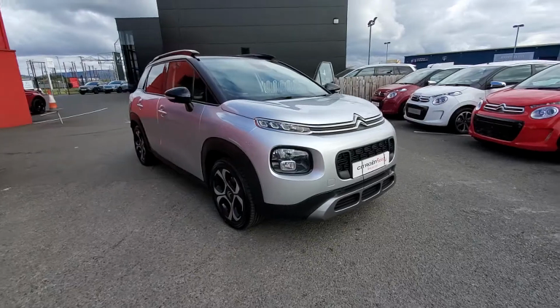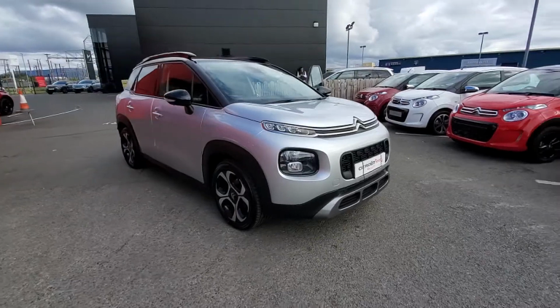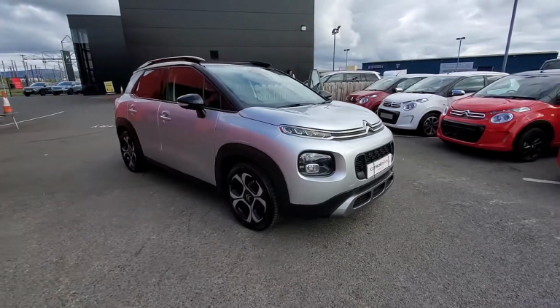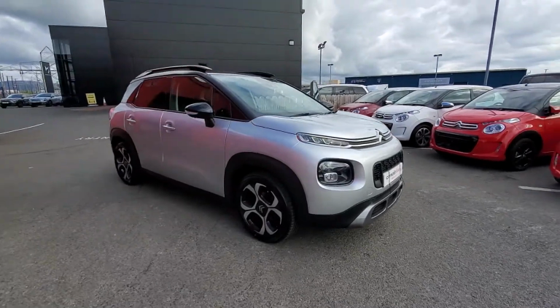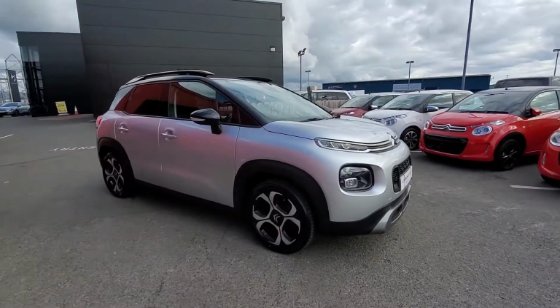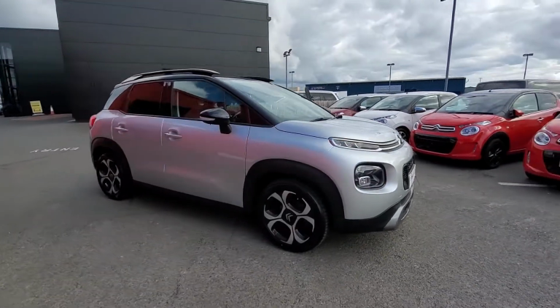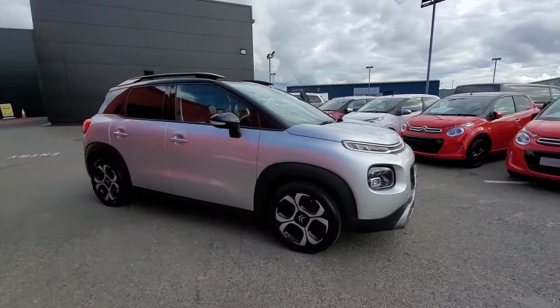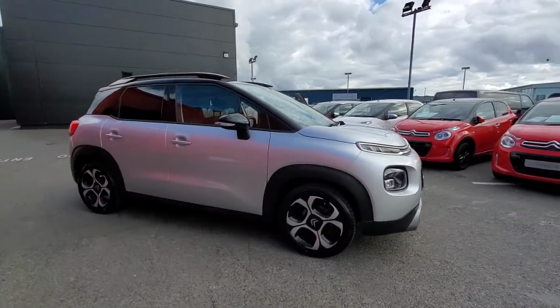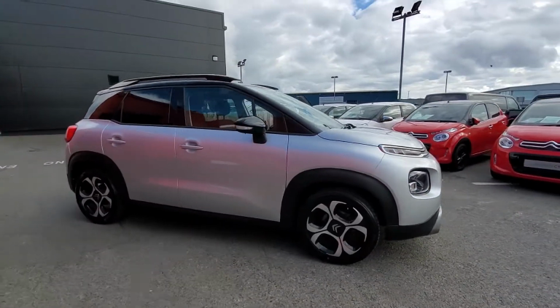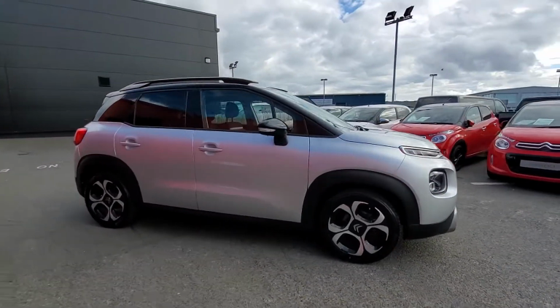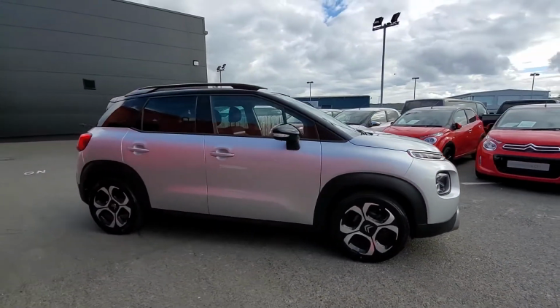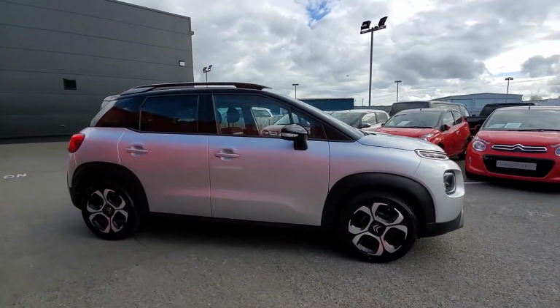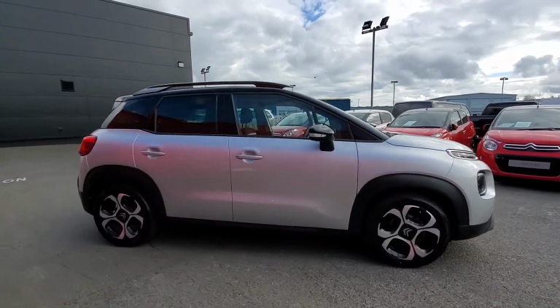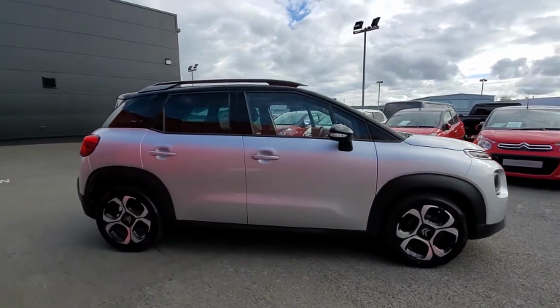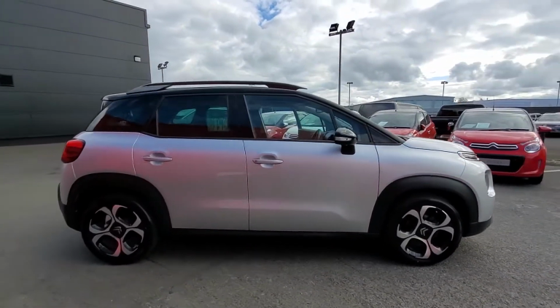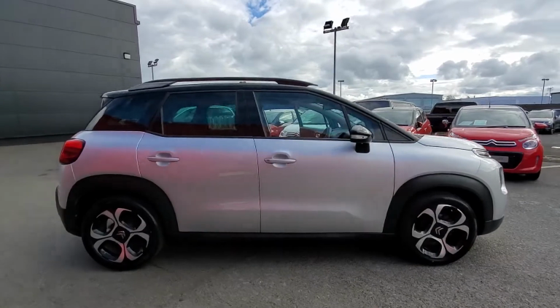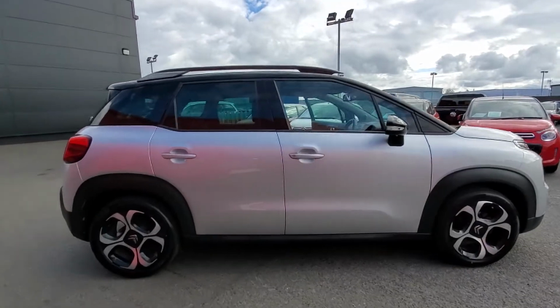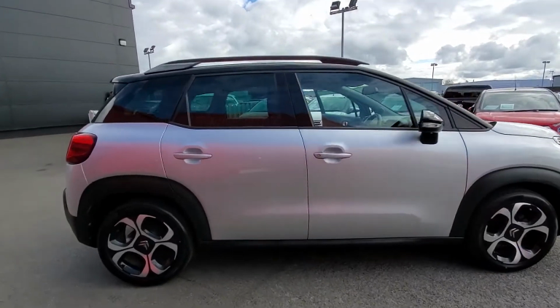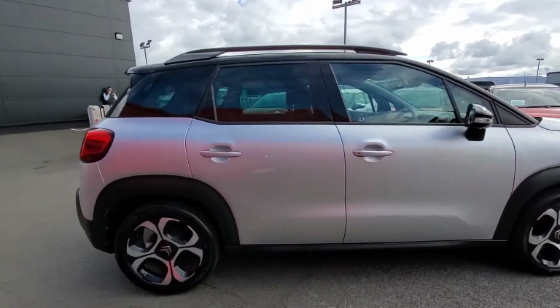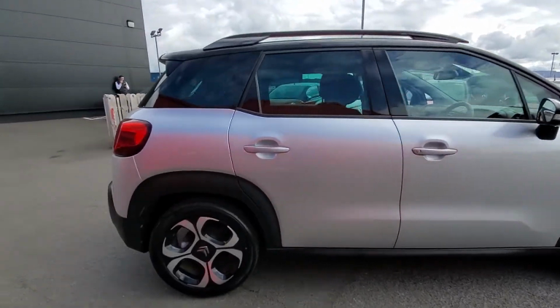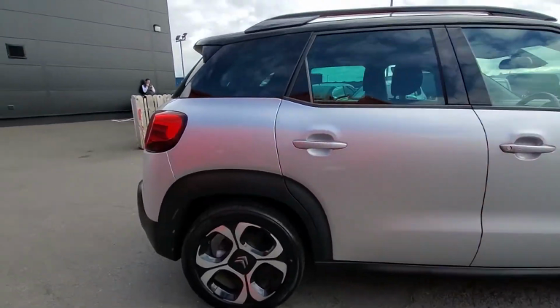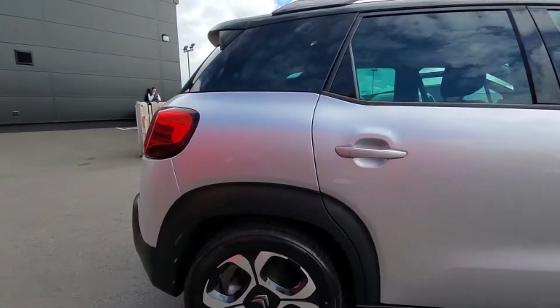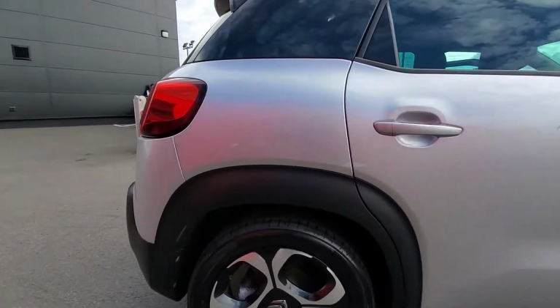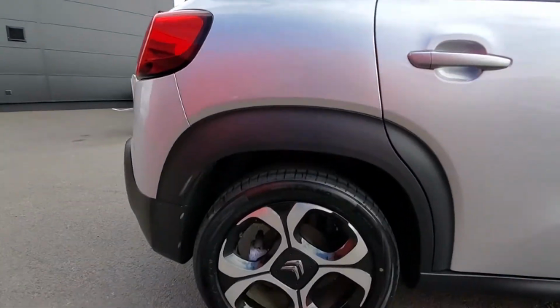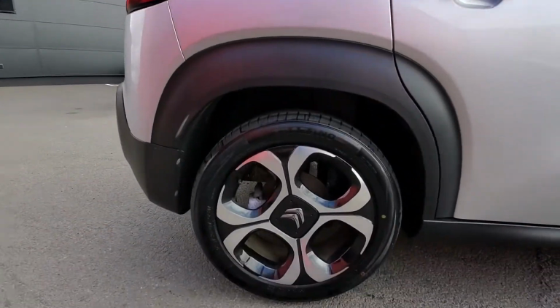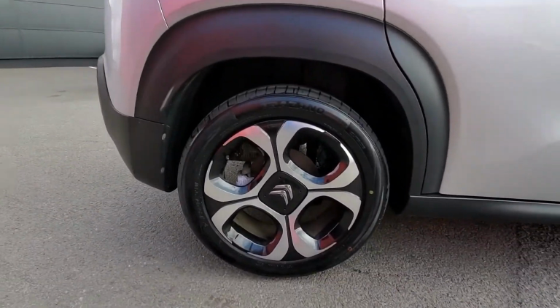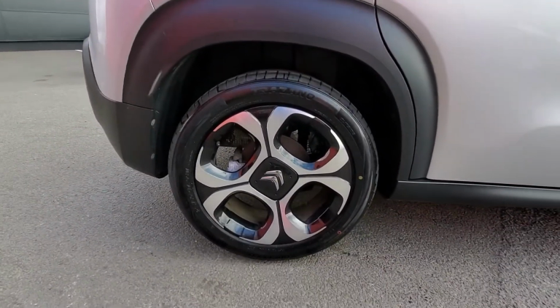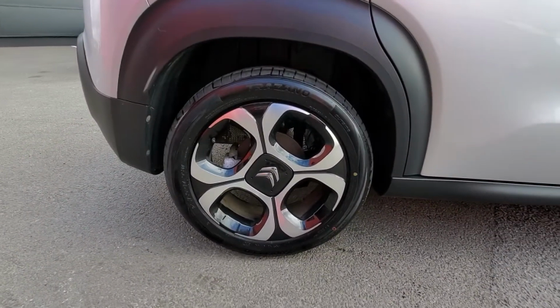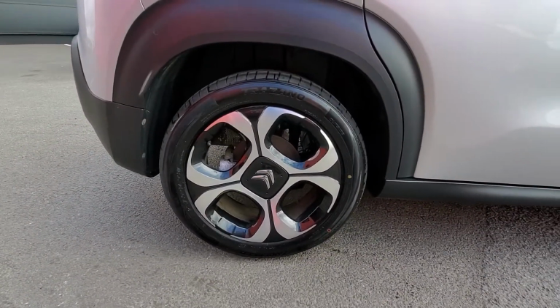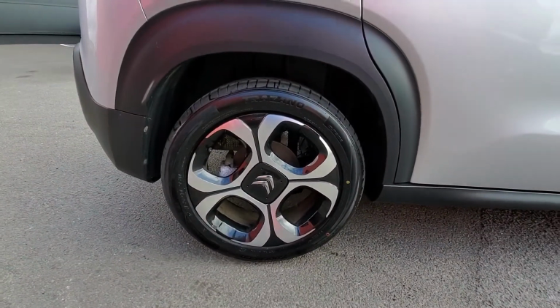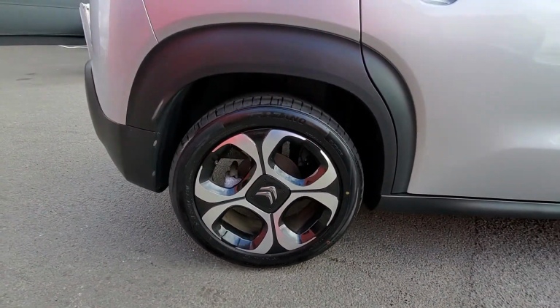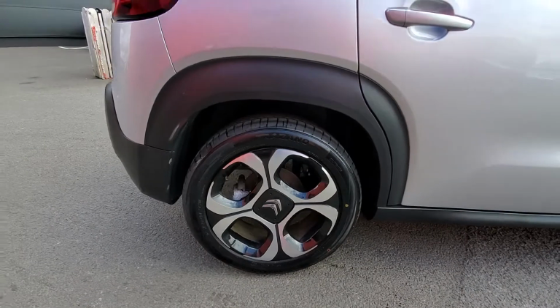Here we have a 2019 Citroen C3 Aircross 1.2. This is the Flare model which comes with the 17-inch alloy wheels.